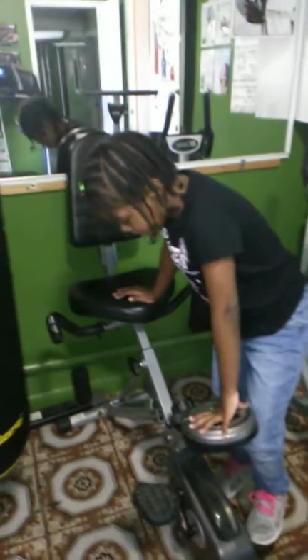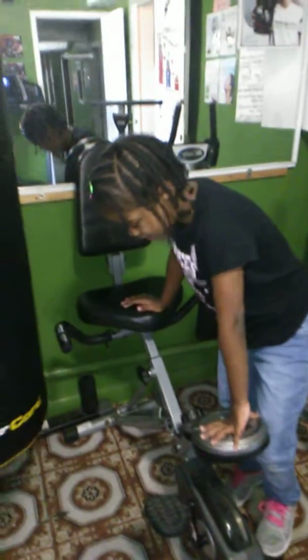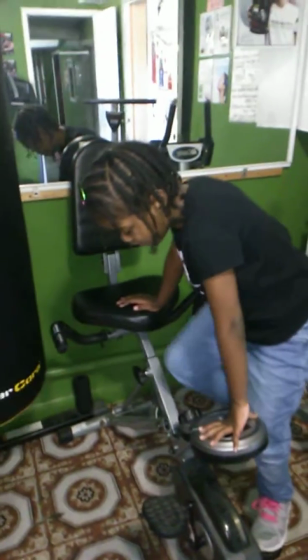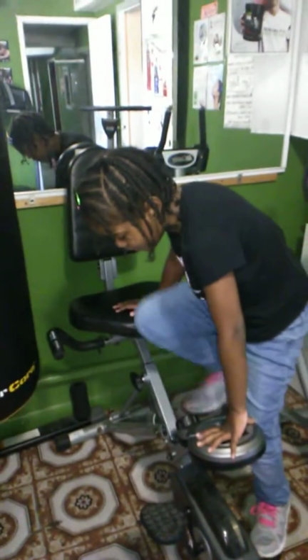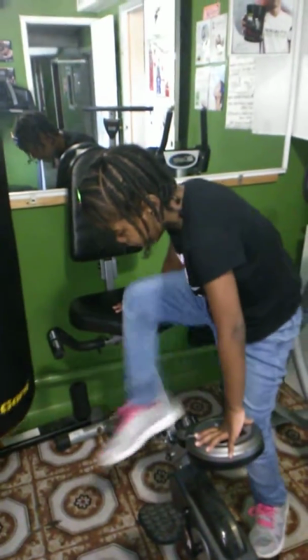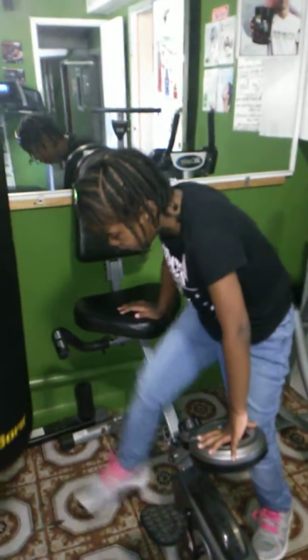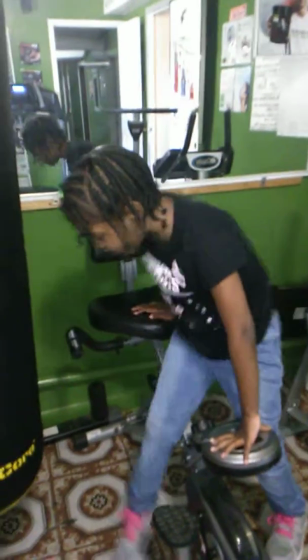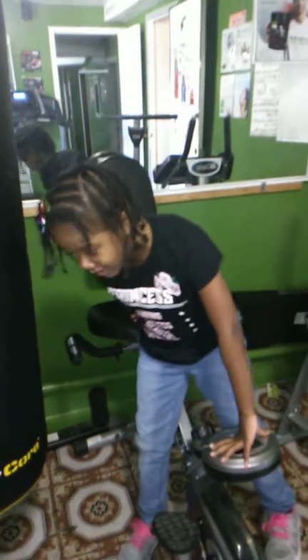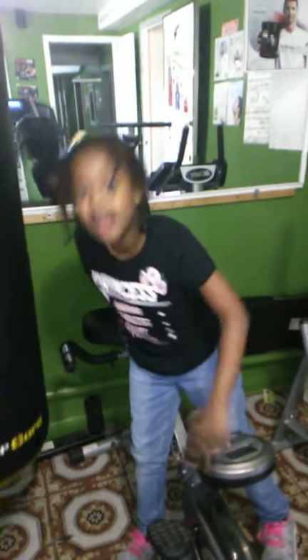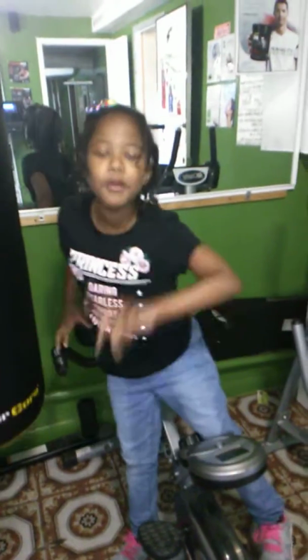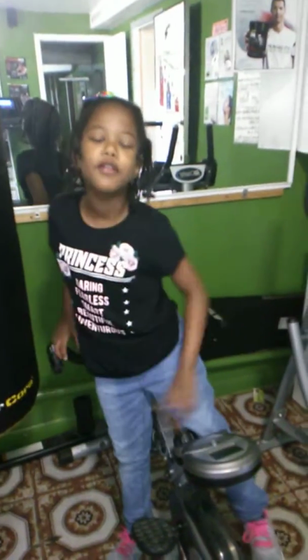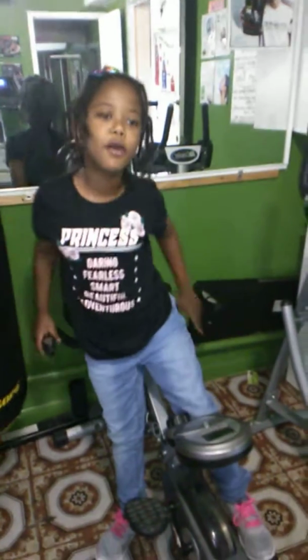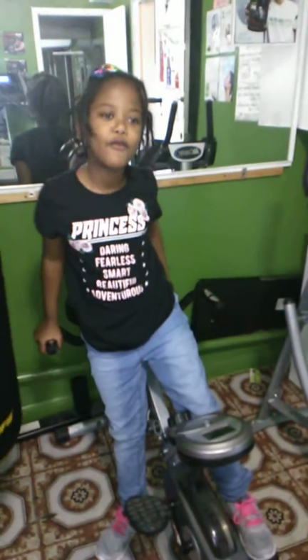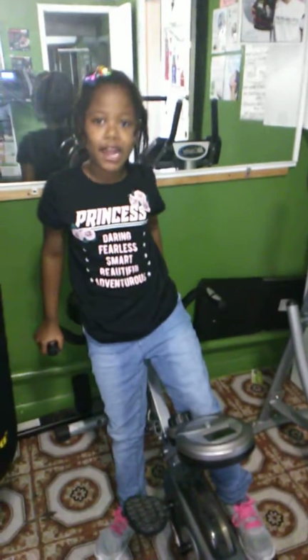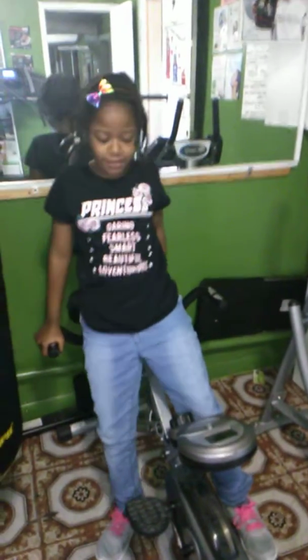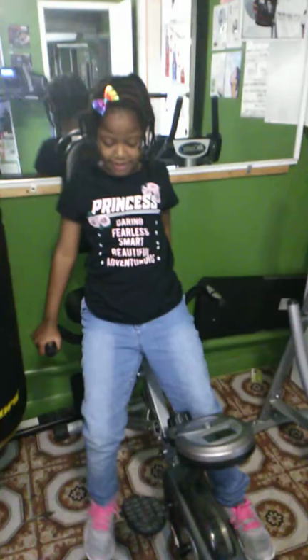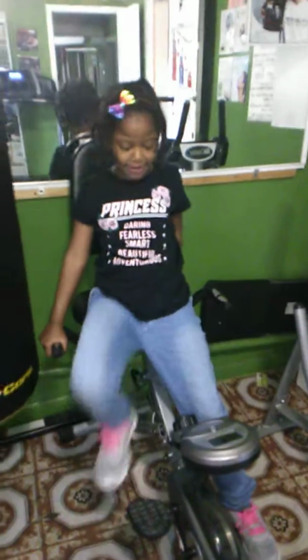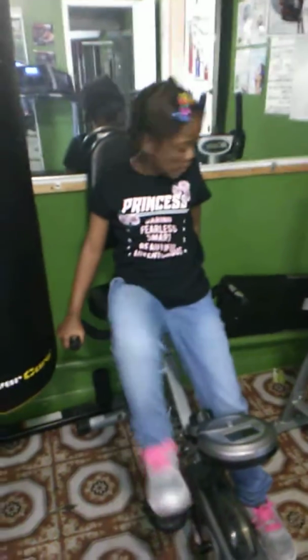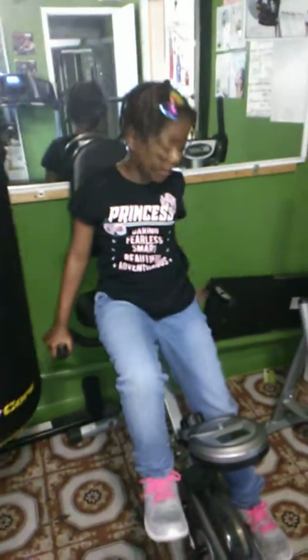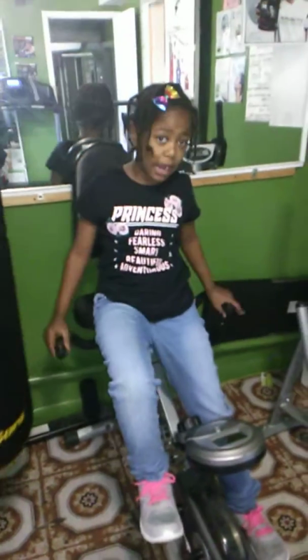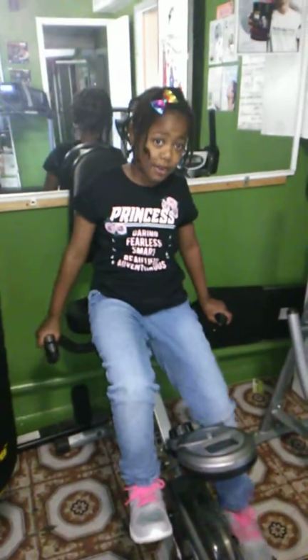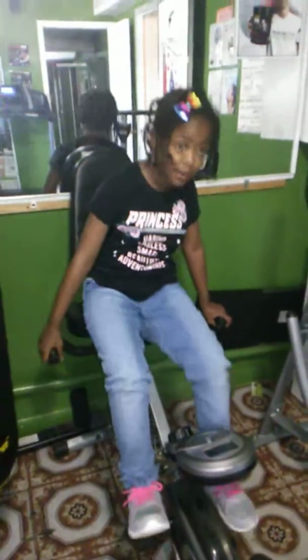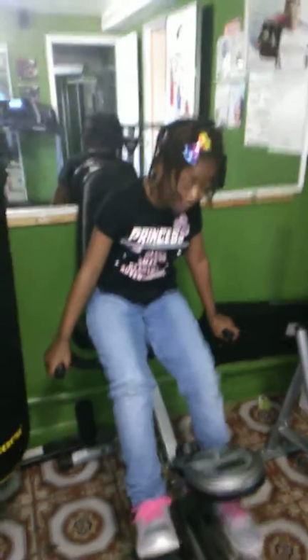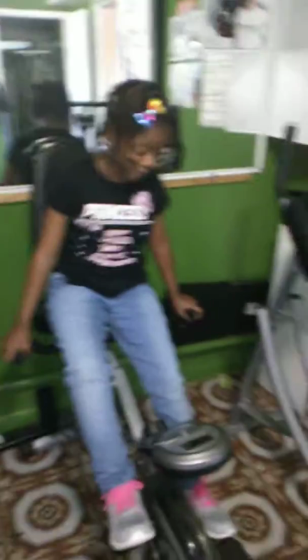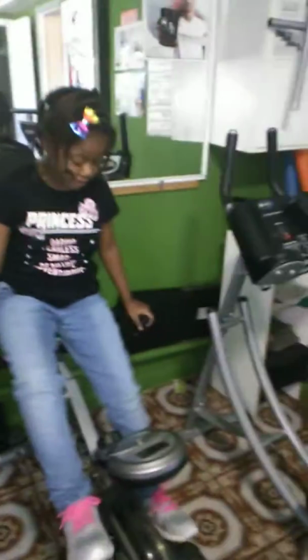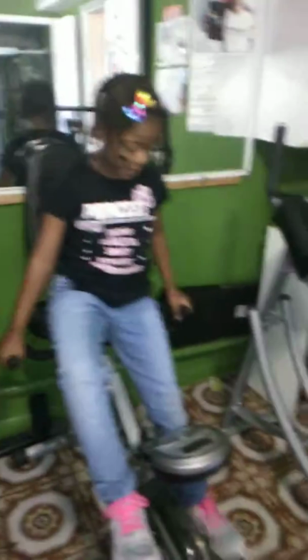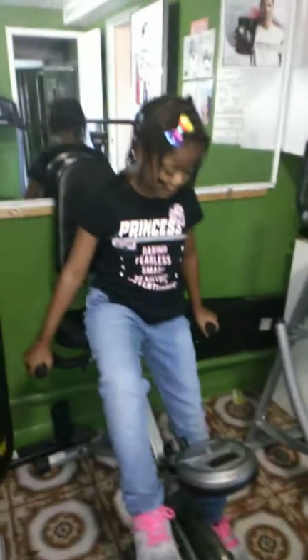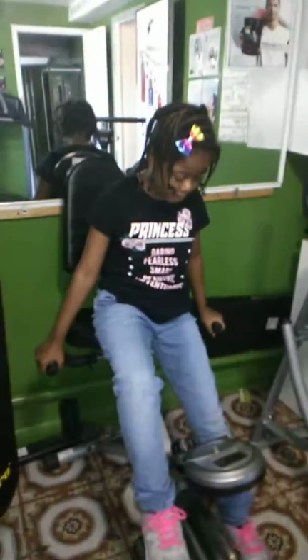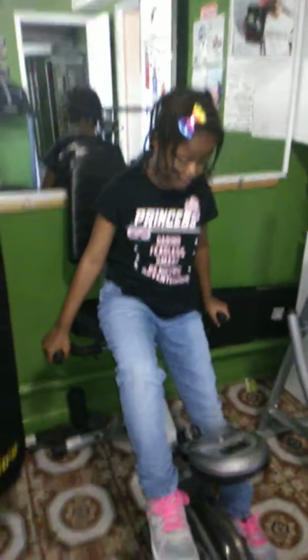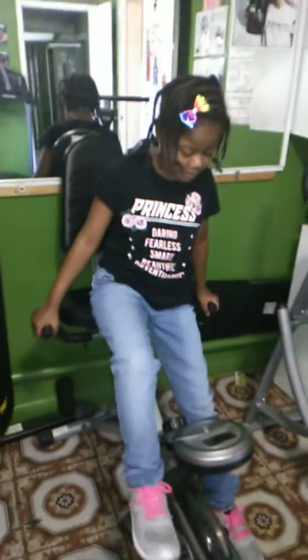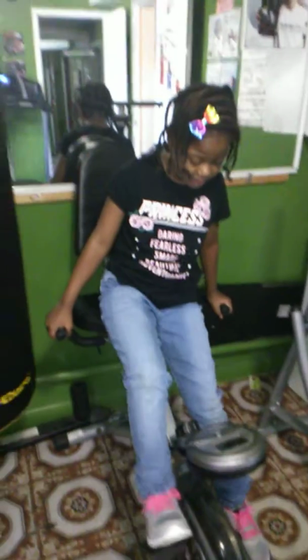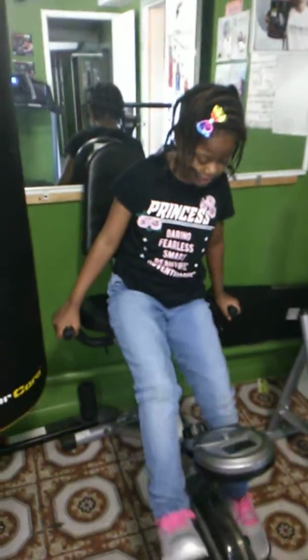Kids, you should know how to do exercise. Comment down below if you like exercise. Guys, I really love exercise. I think it's nice and strong.